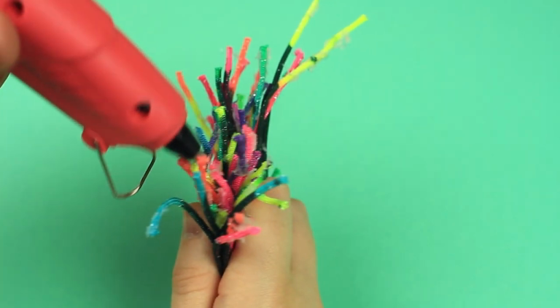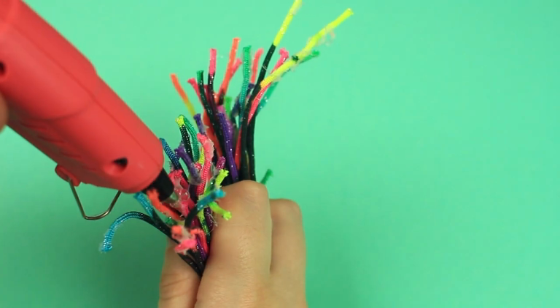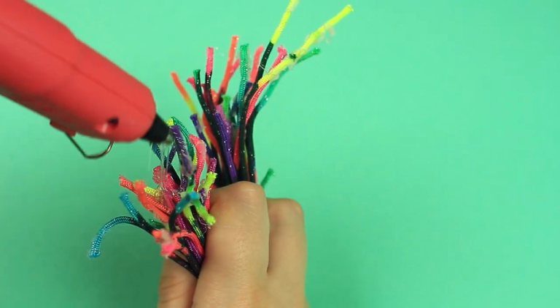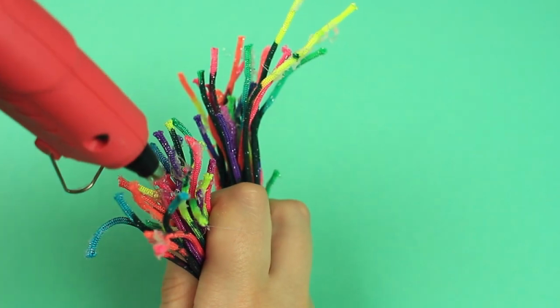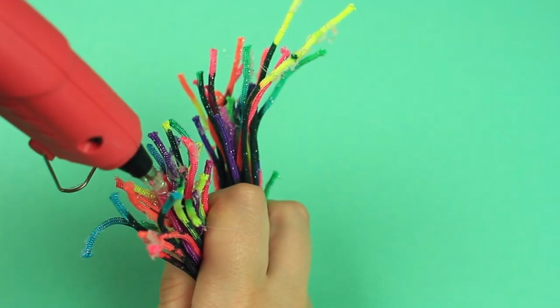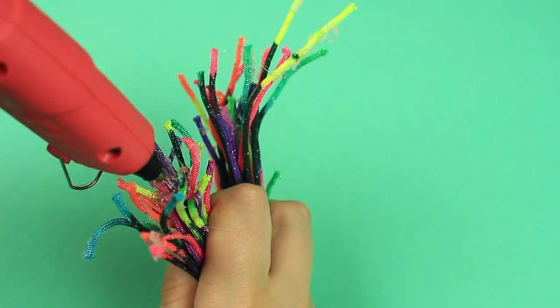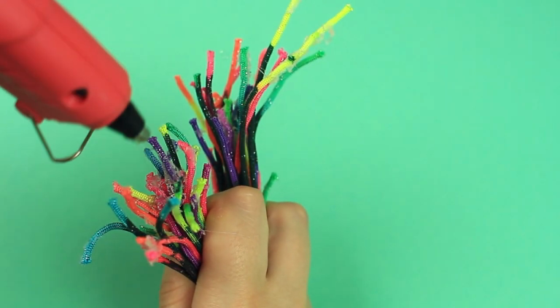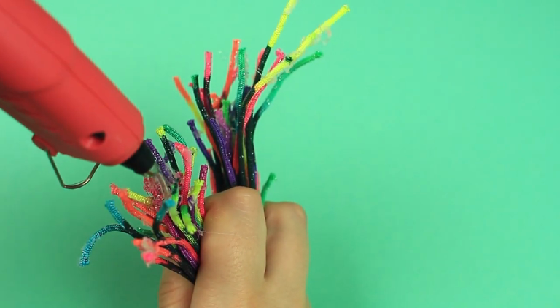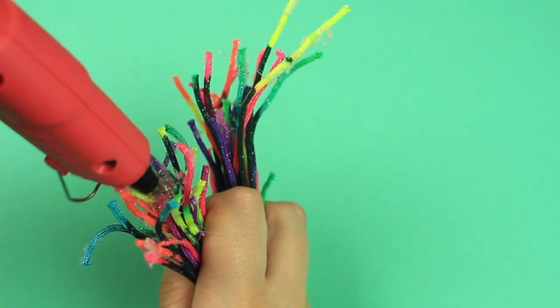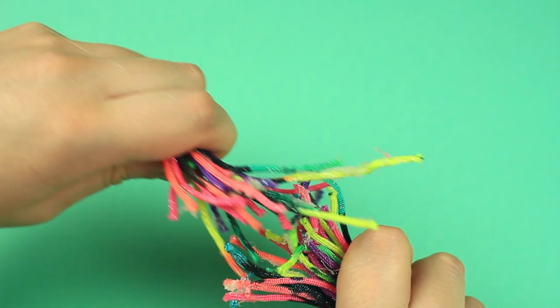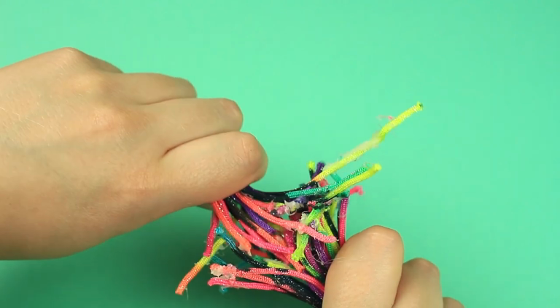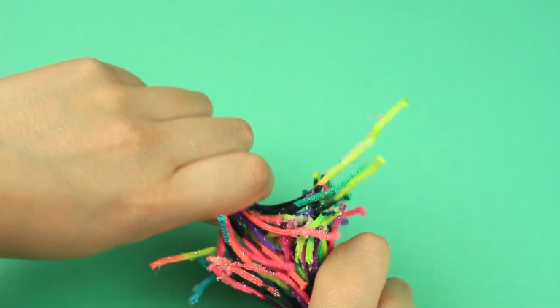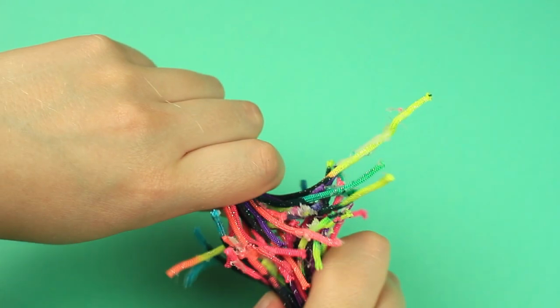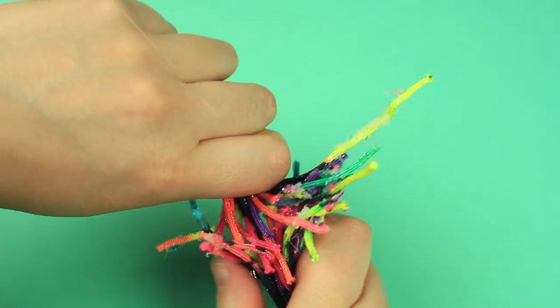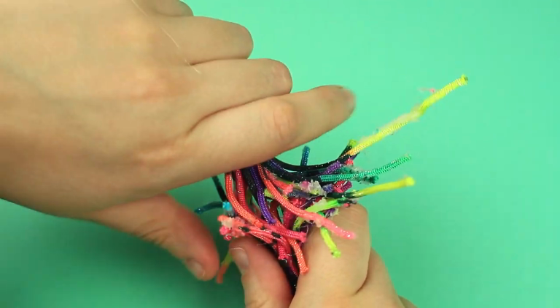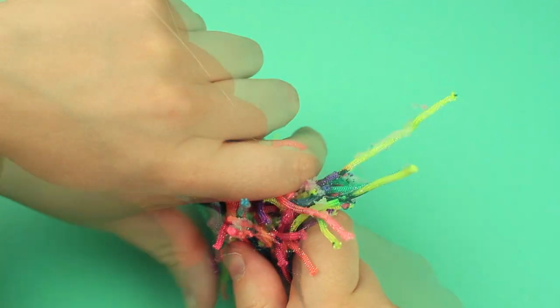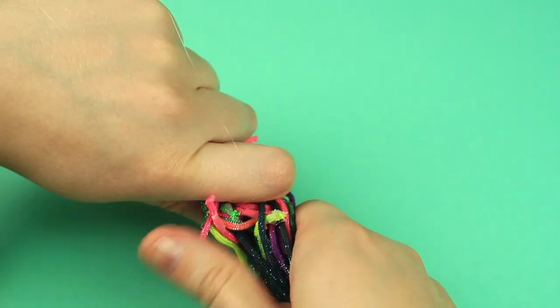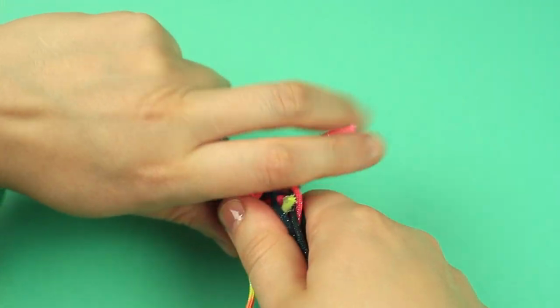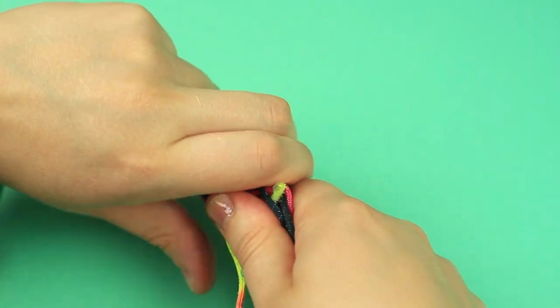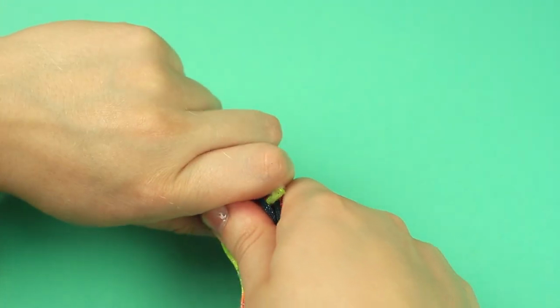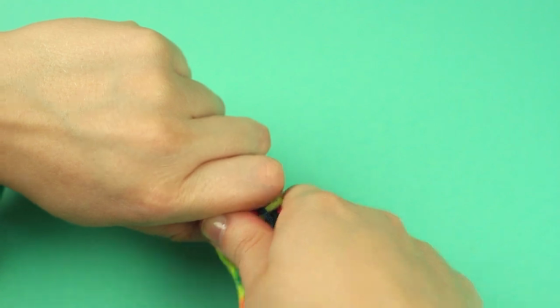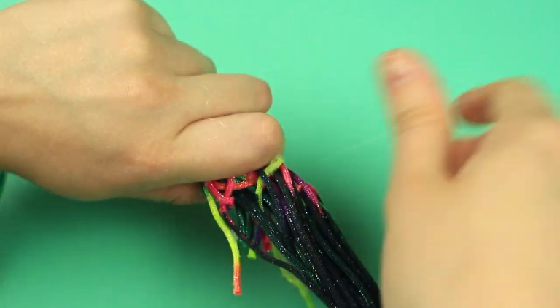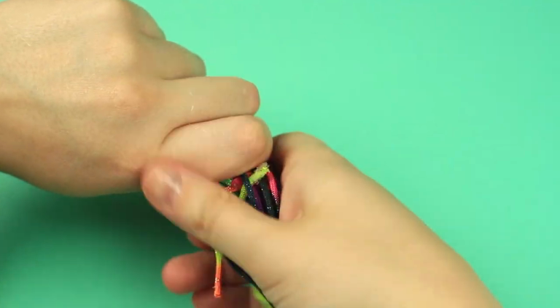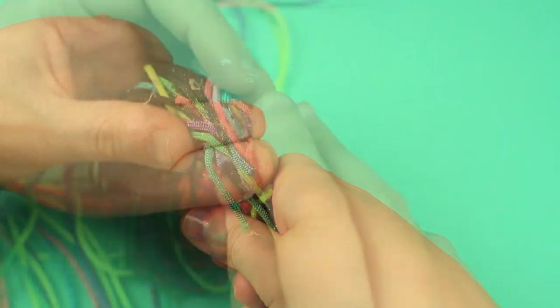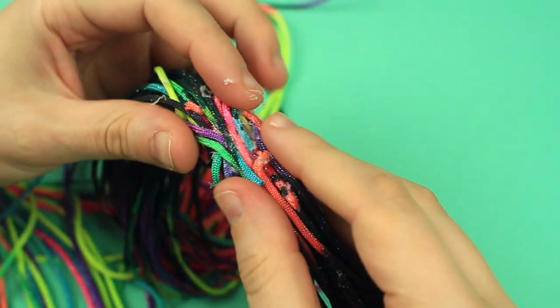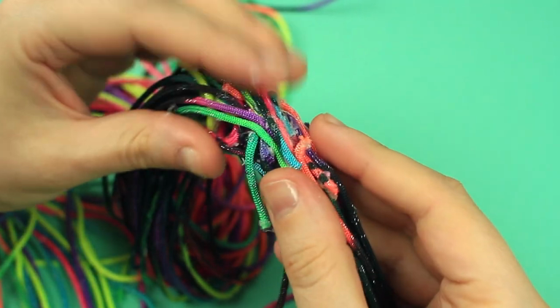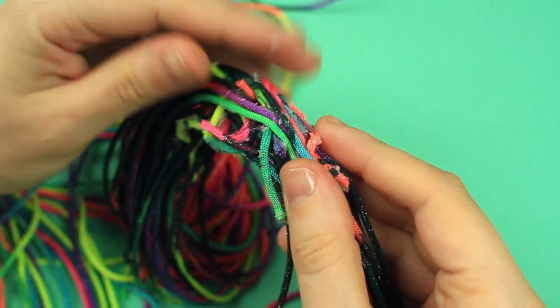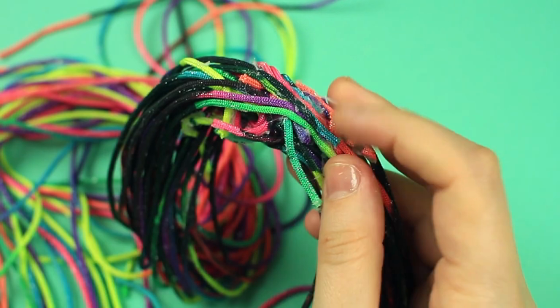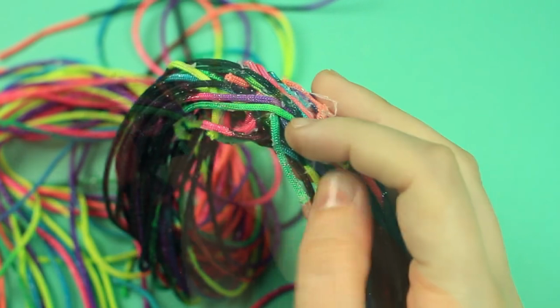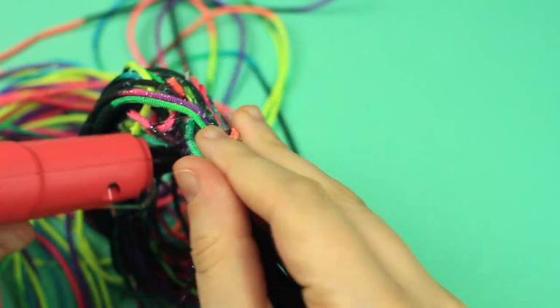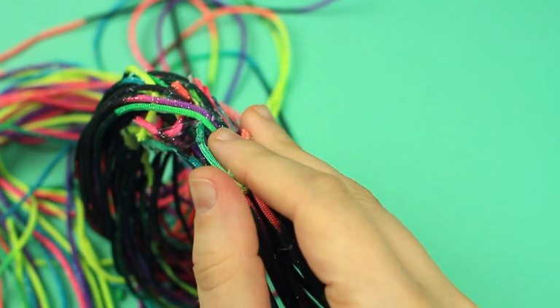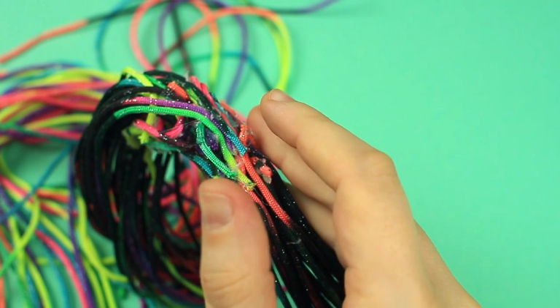When dry, add hot glue to one side. Tuck the ends of the other side and press over. Try to attach all the pieces, twisting the cords in your hands. Hot glue the loose ends.